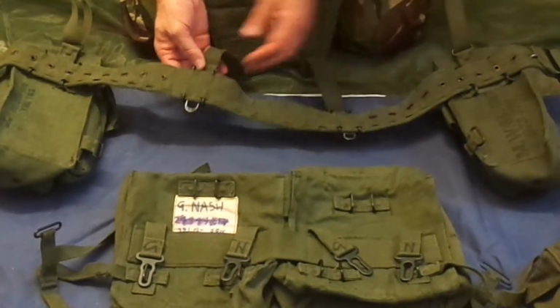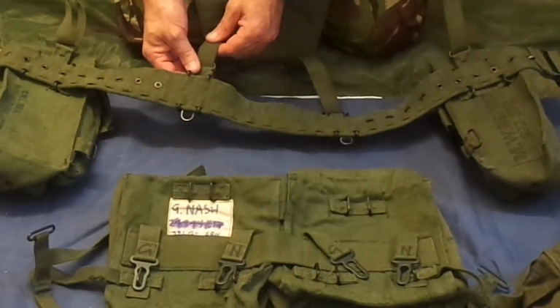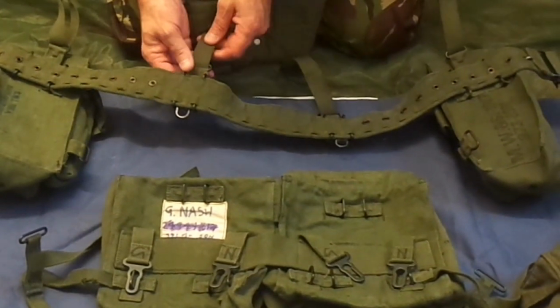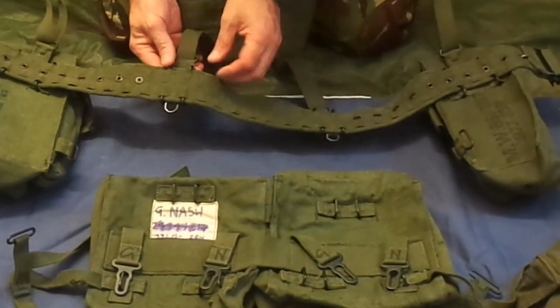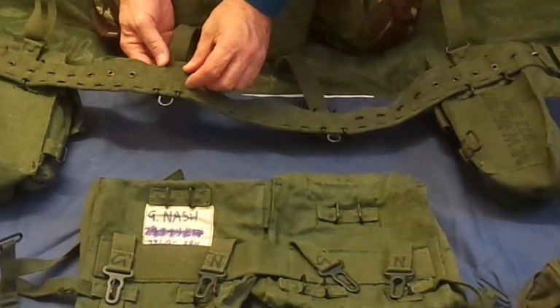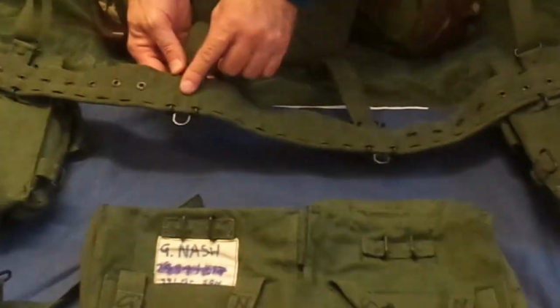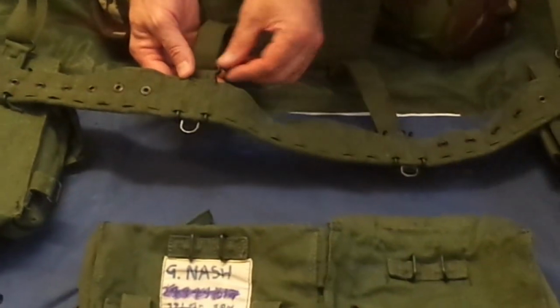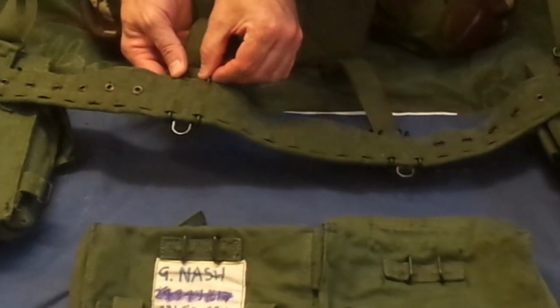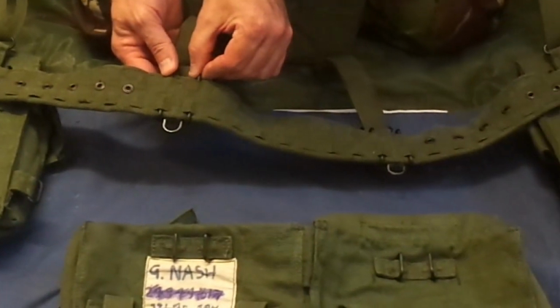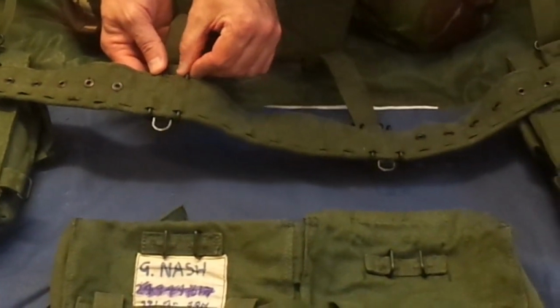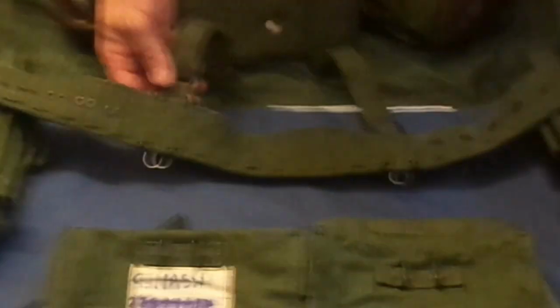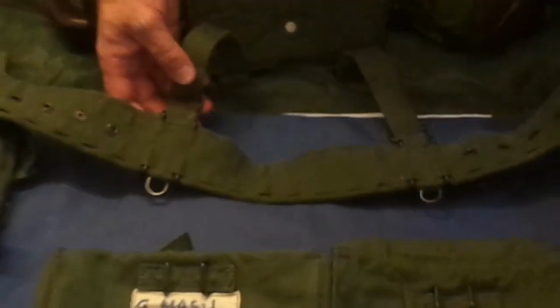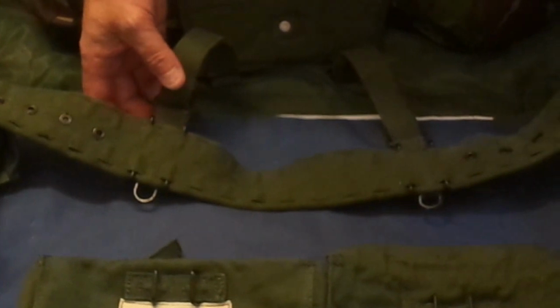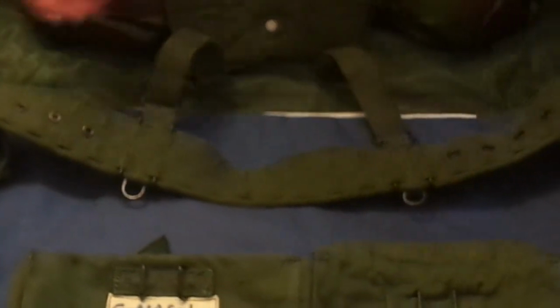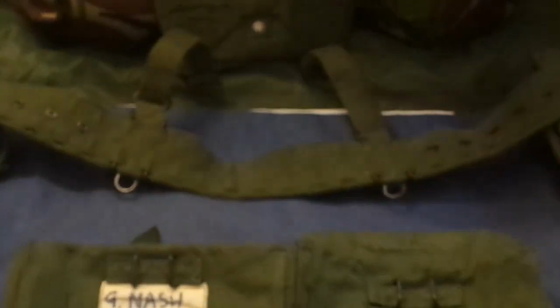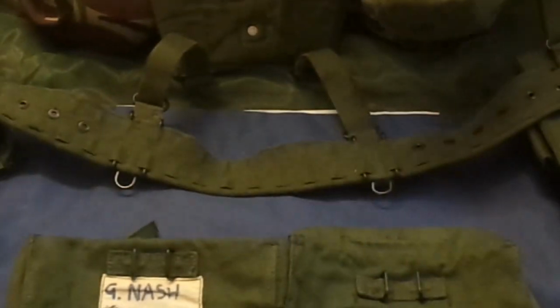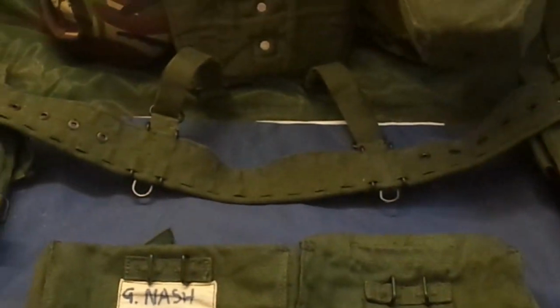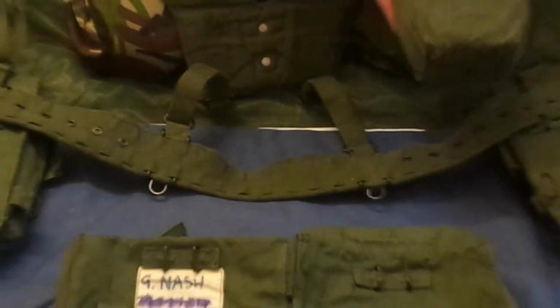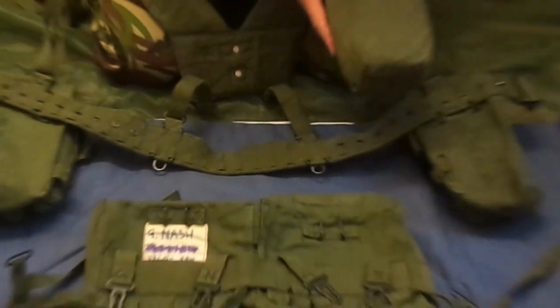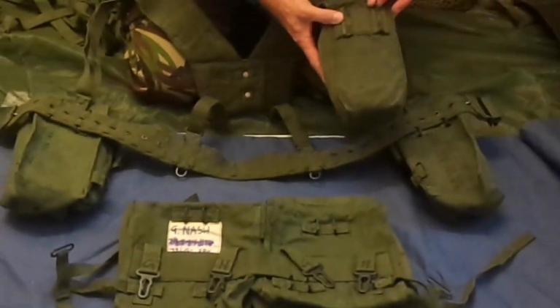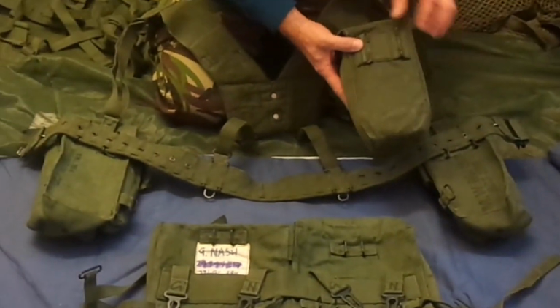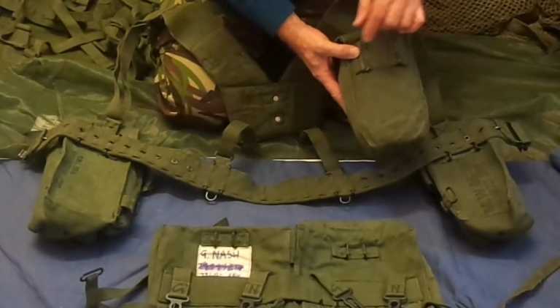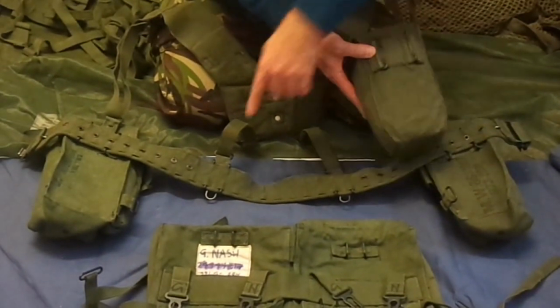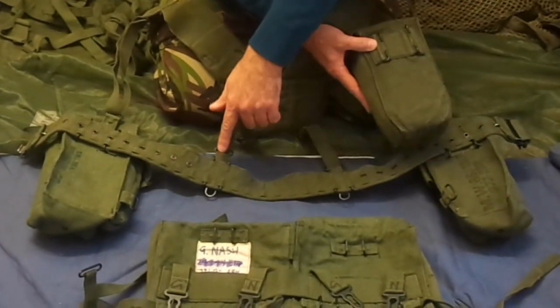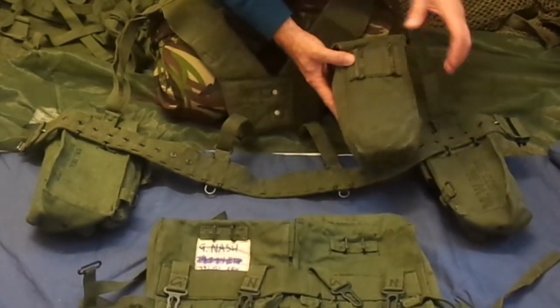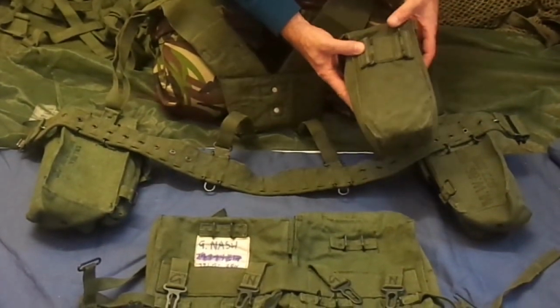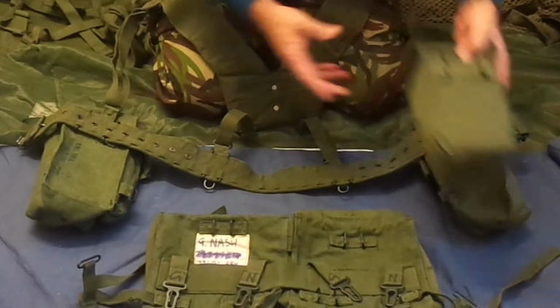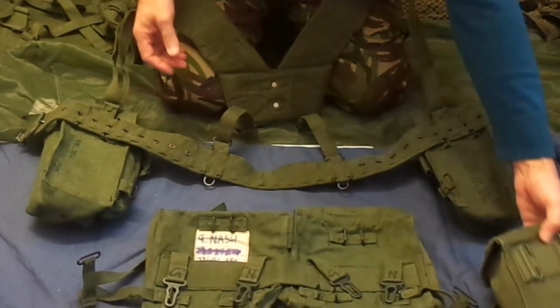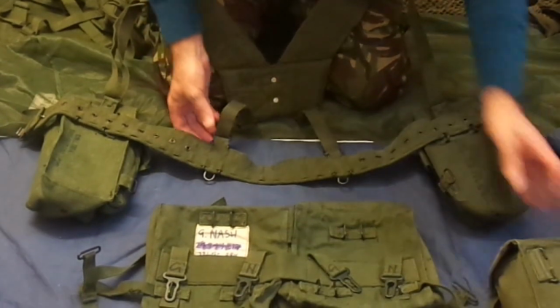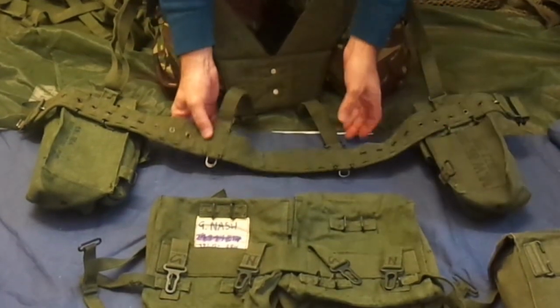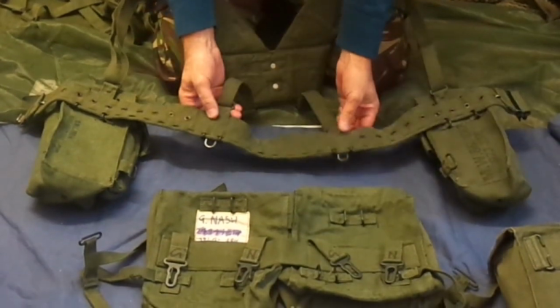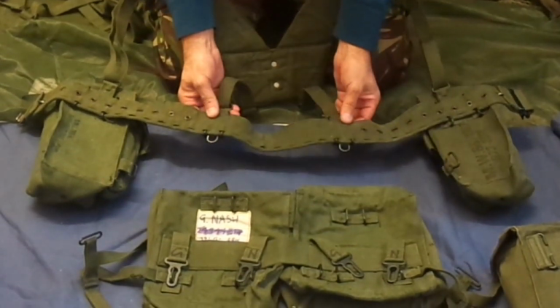The yoke fits onto the belt with C-clips. I'm just going to show you the water pouch. There are your C-clips, and they're the same as these on the yoke — they're just located into these pockets.